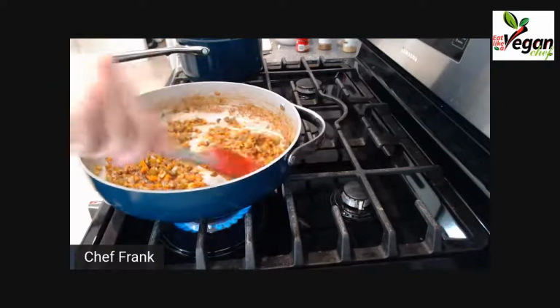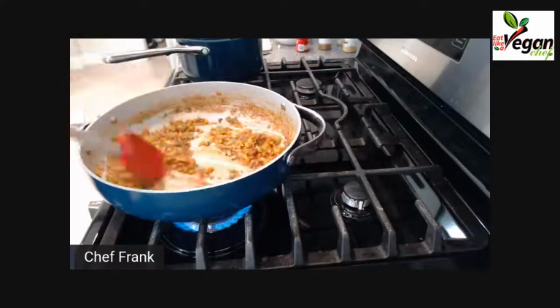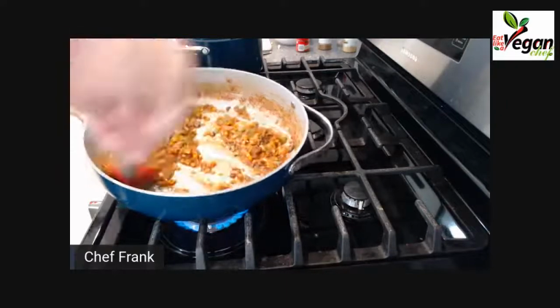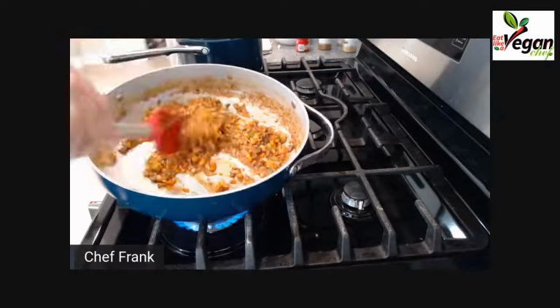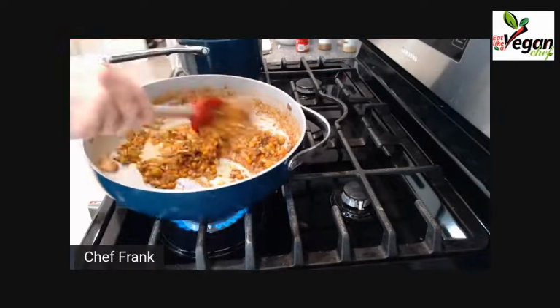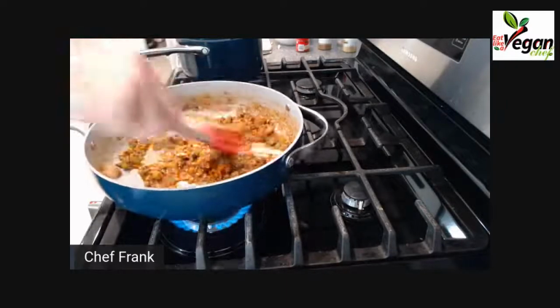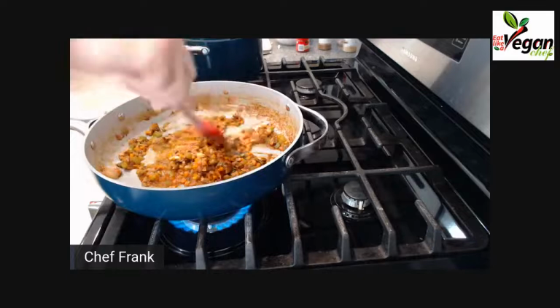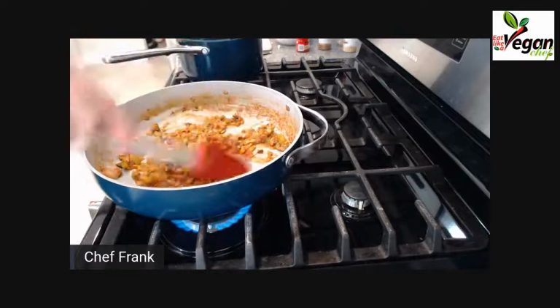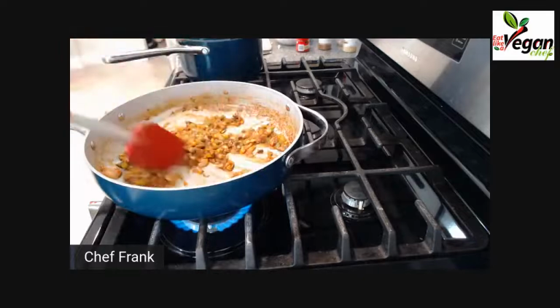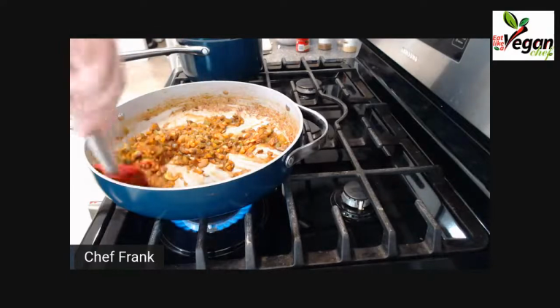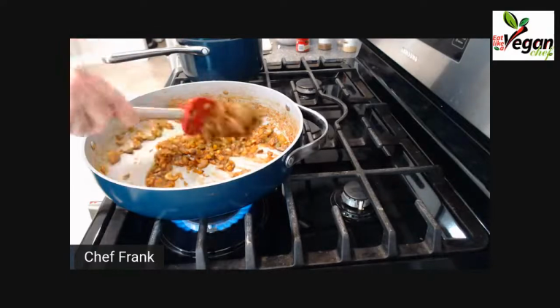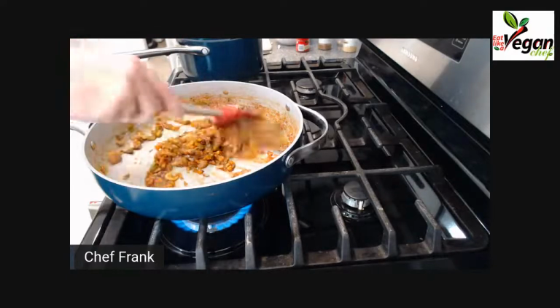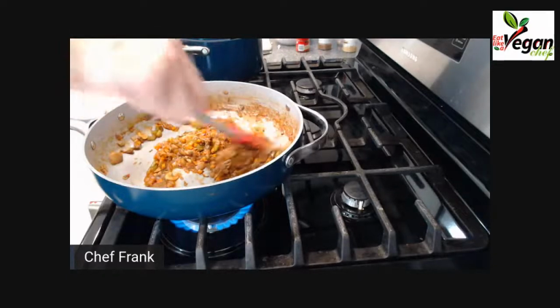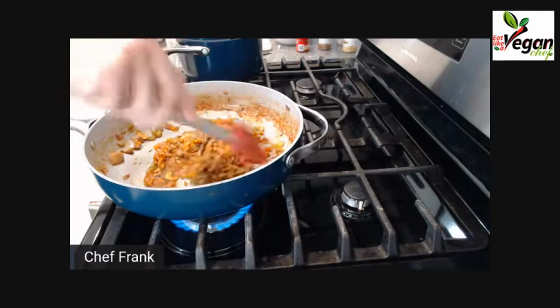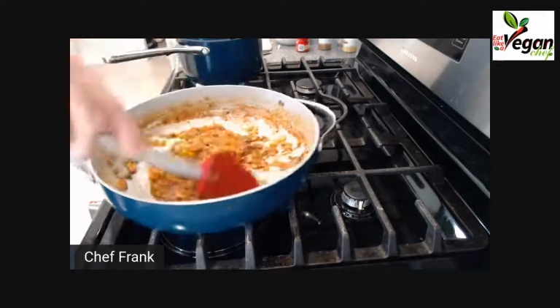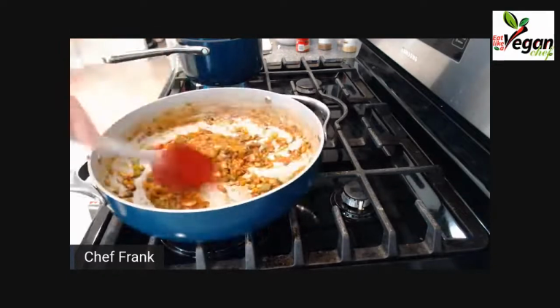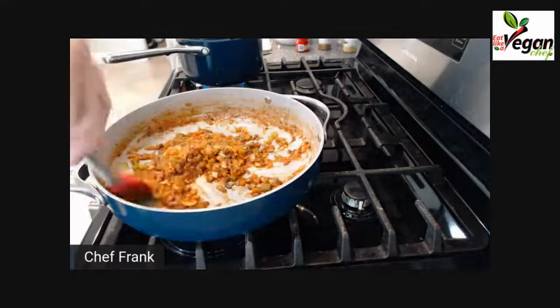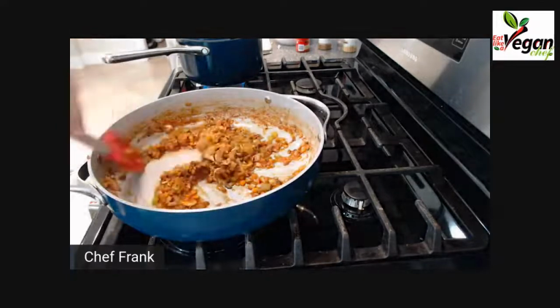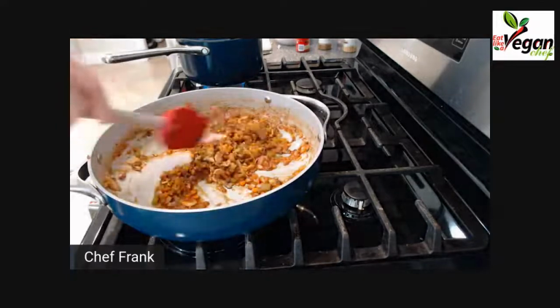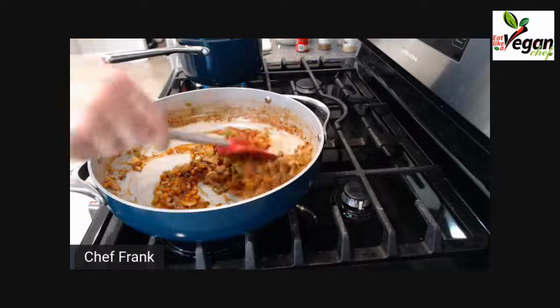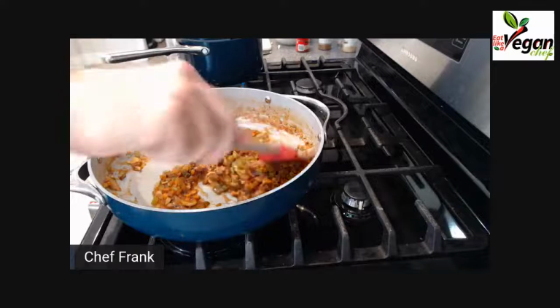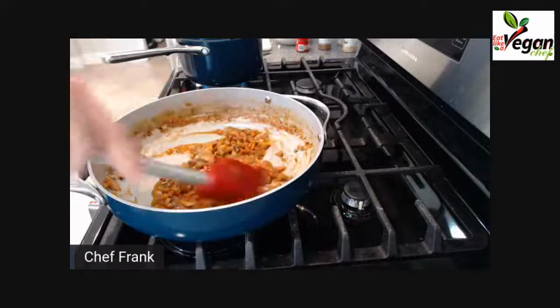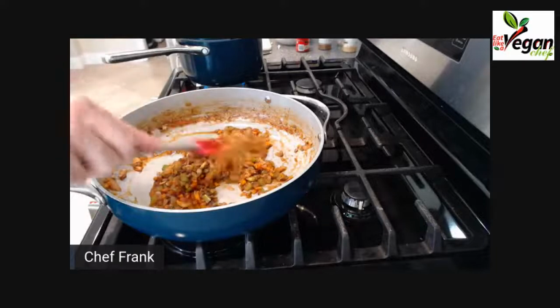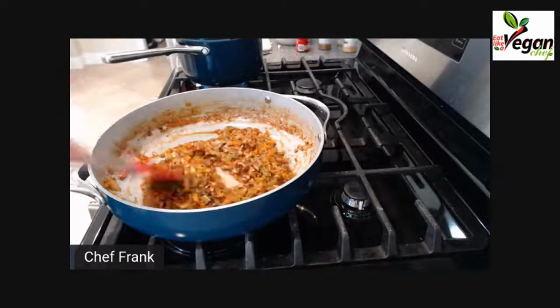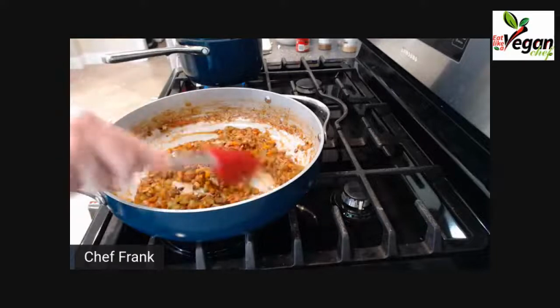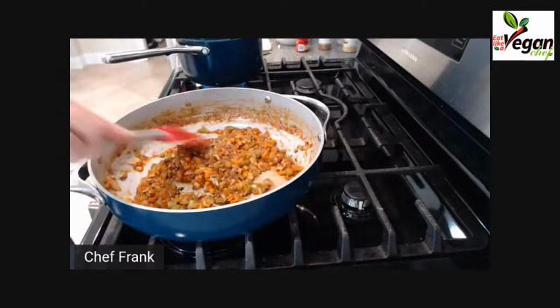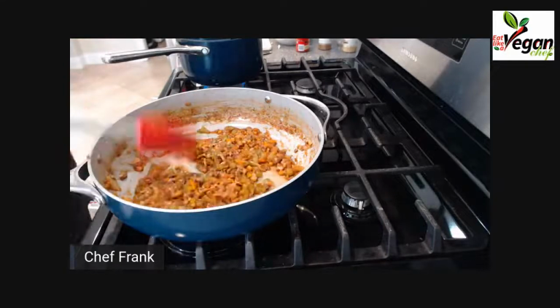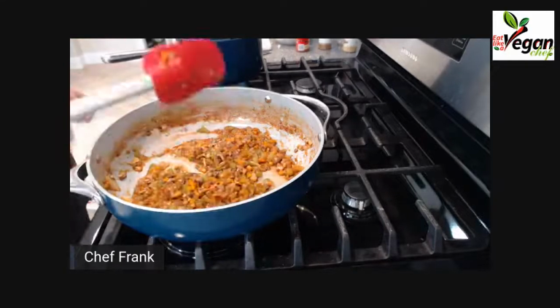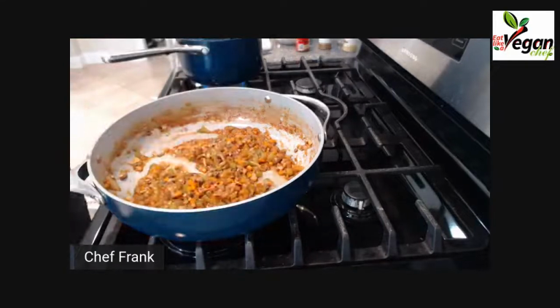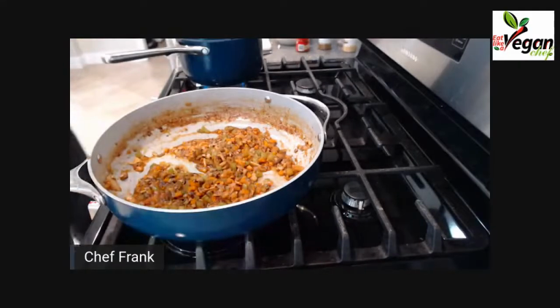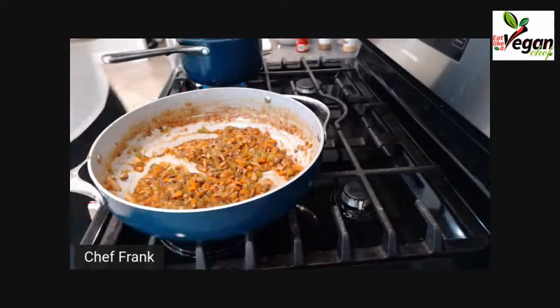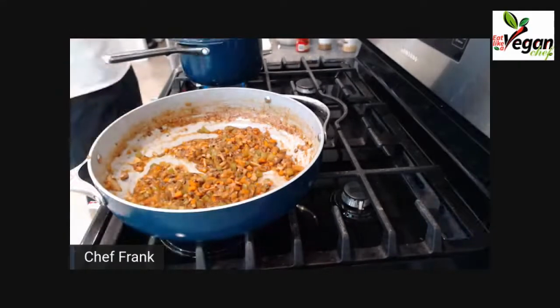You can tell the tomato paste is still not 100% brown, so I'm going to let it sauté just a little bit longer. It's getting there. I'm going to check my lentils.